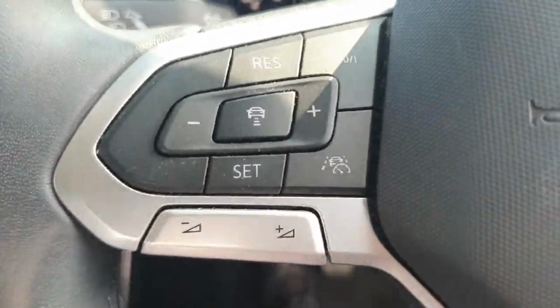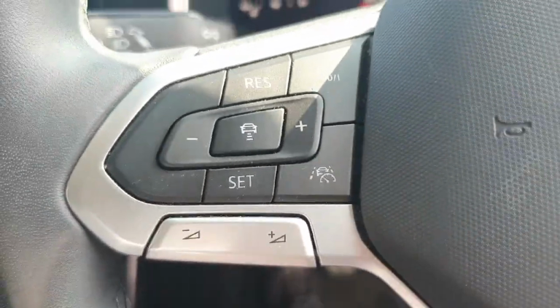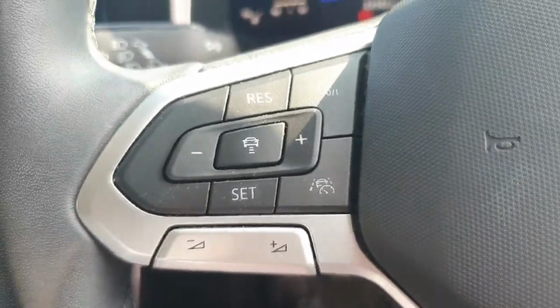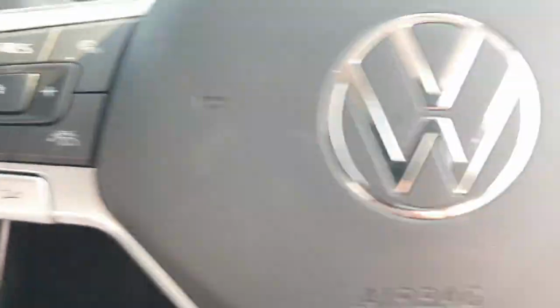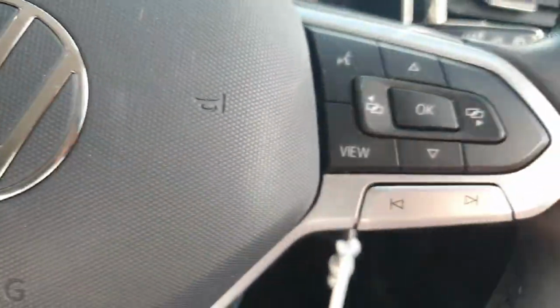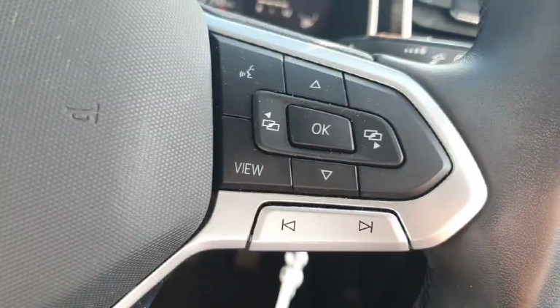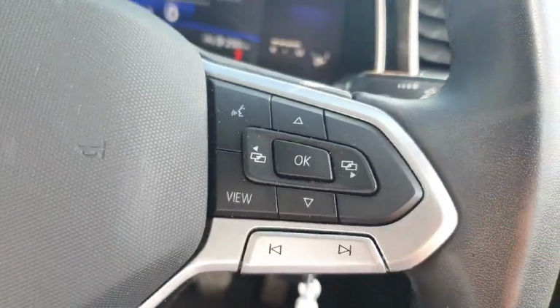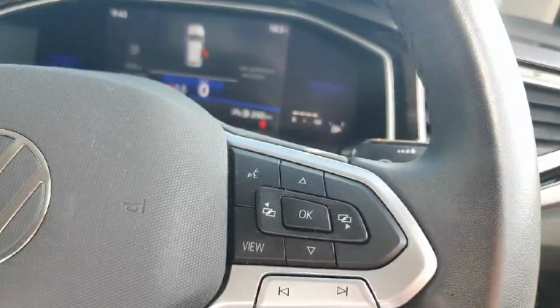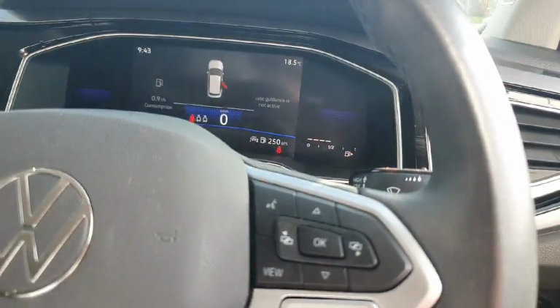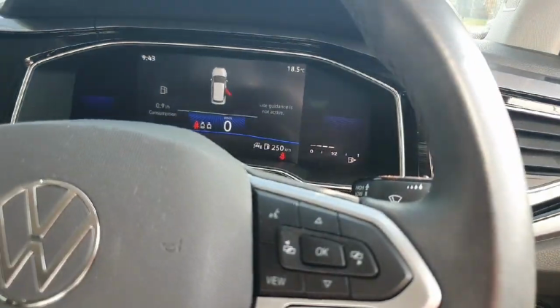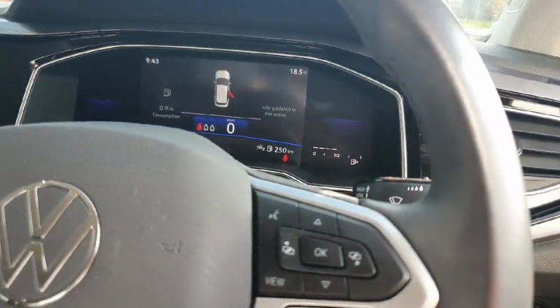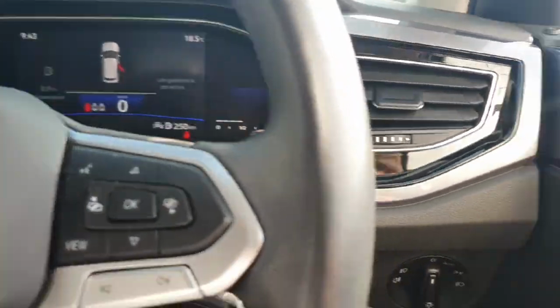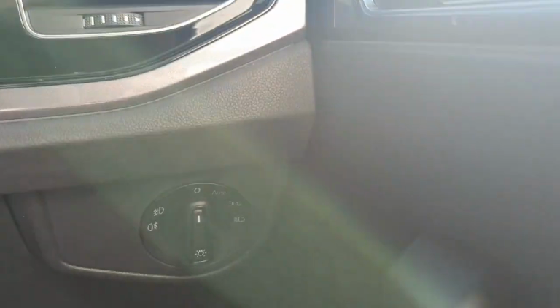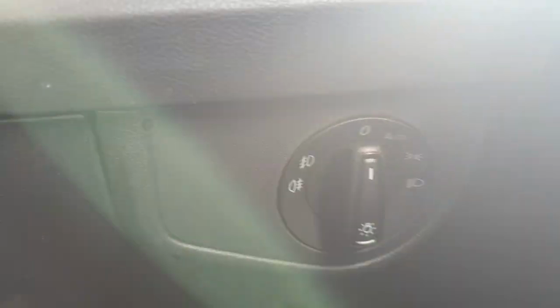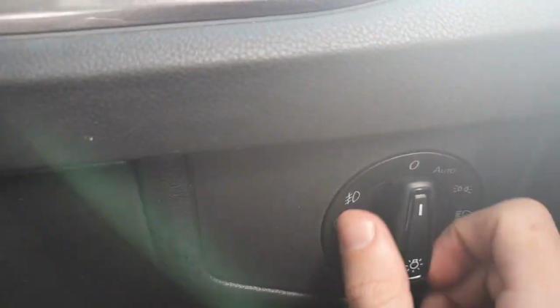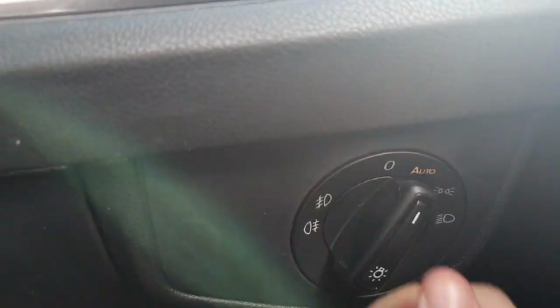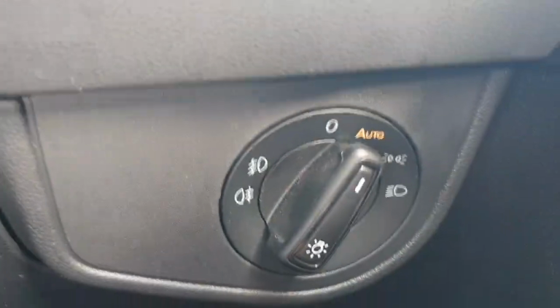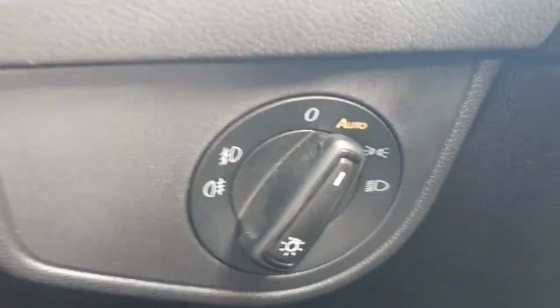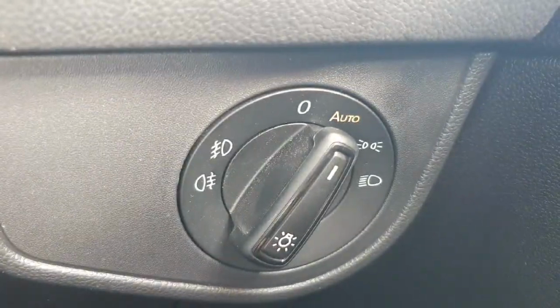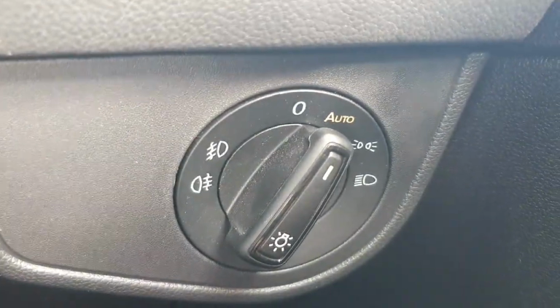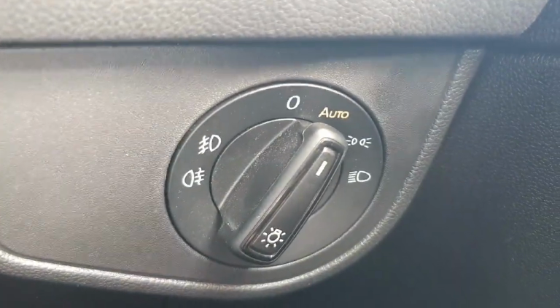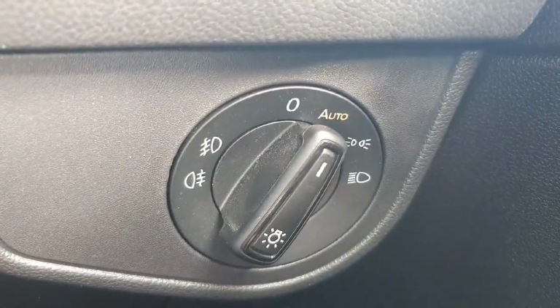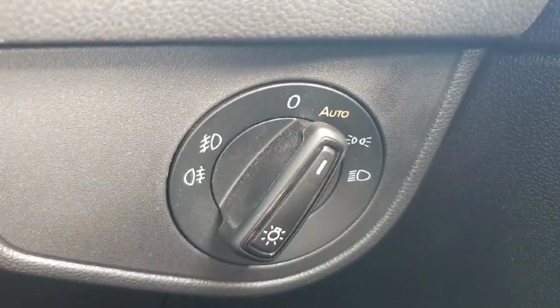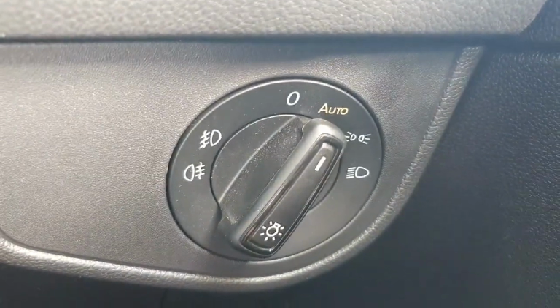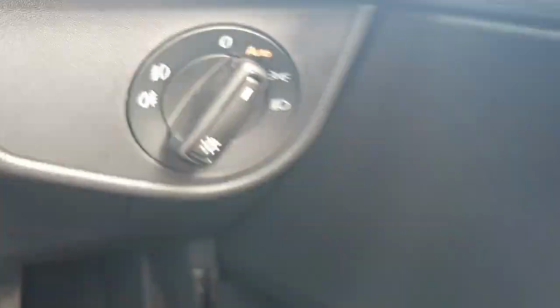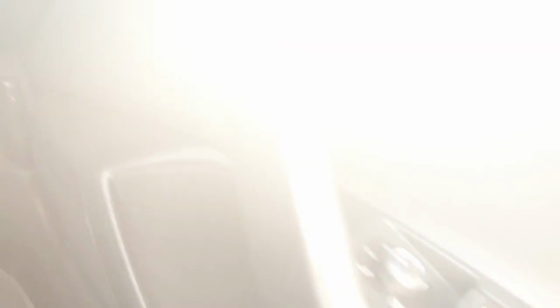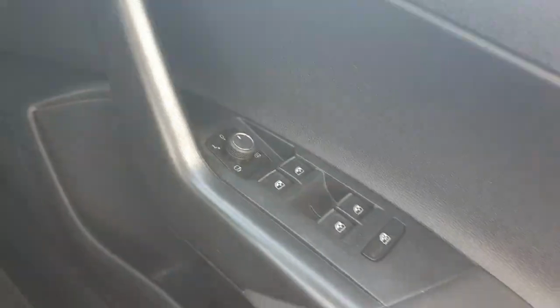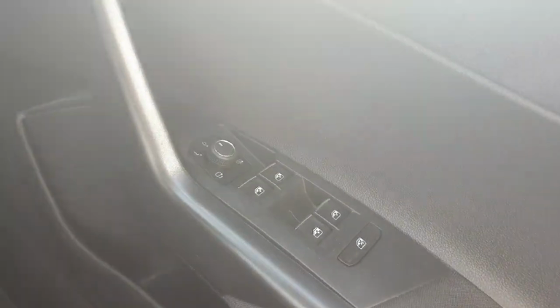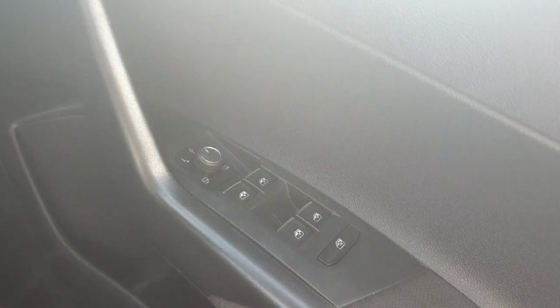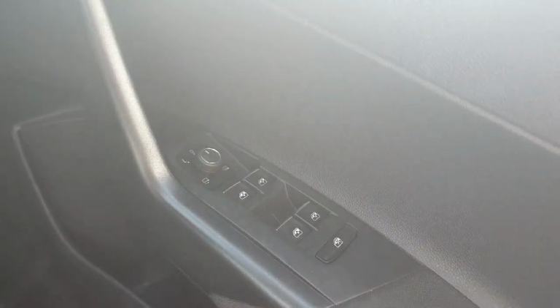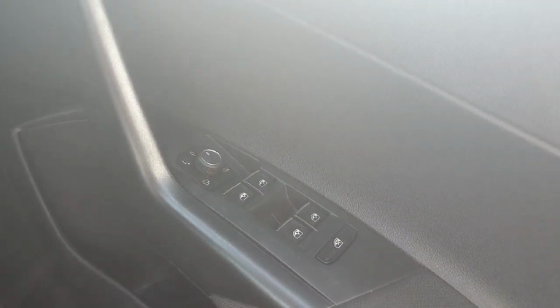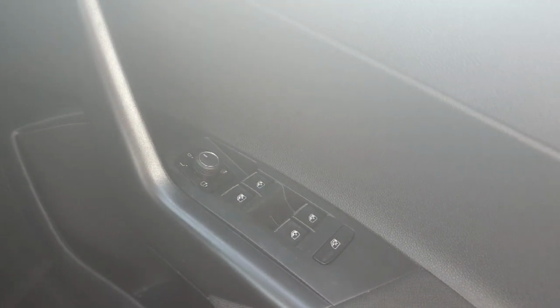Coming on to our multifunctional steering wheel, on the left hand side we have our cruise control options, and on the right hand side we have the settings to change the instrument cluster. Just down to the right we have our automatic headlights, which turn off during the day and turn on when it gets dark. On the door we have the buttons for the electric windows and mirrors.